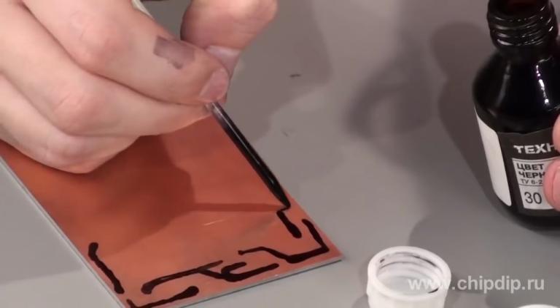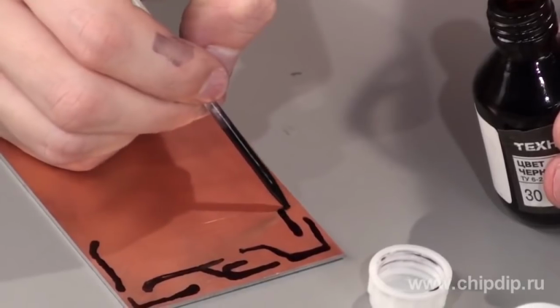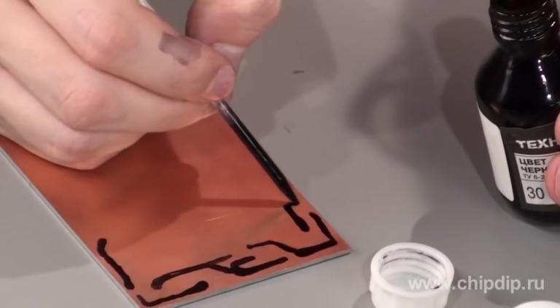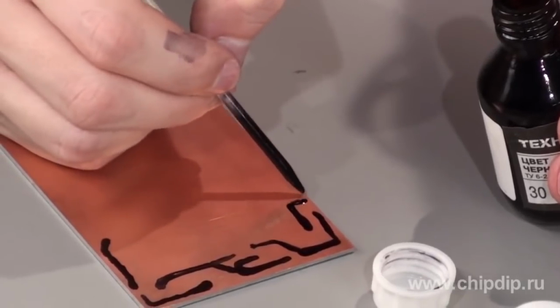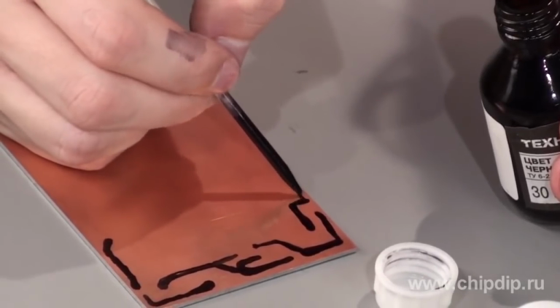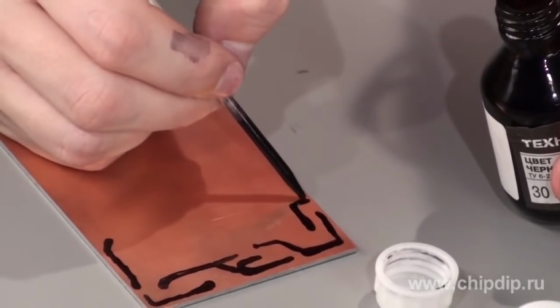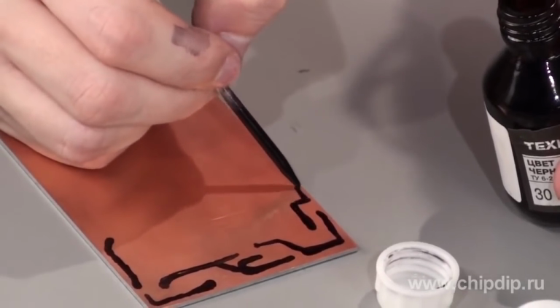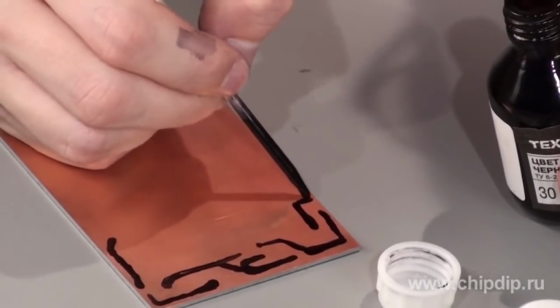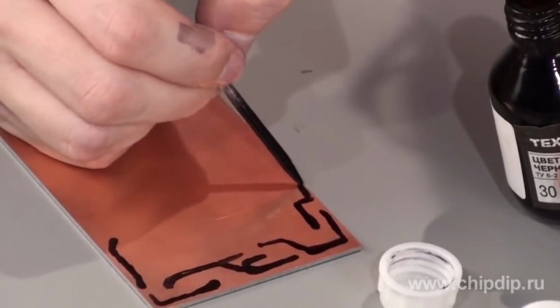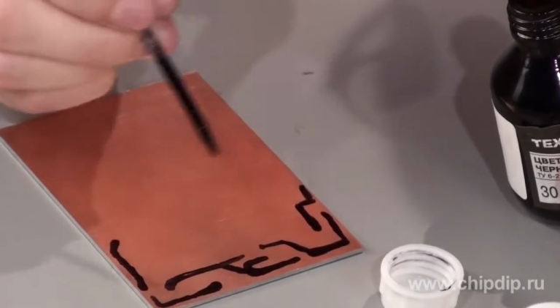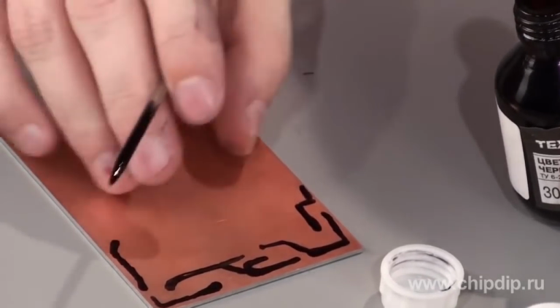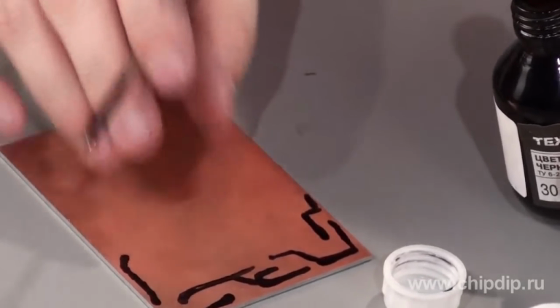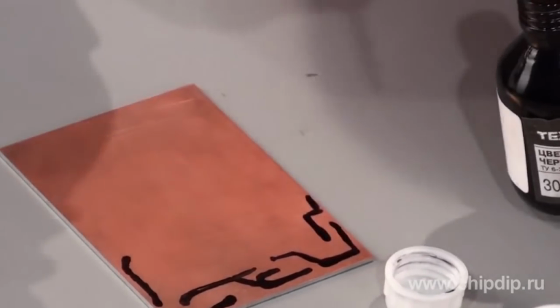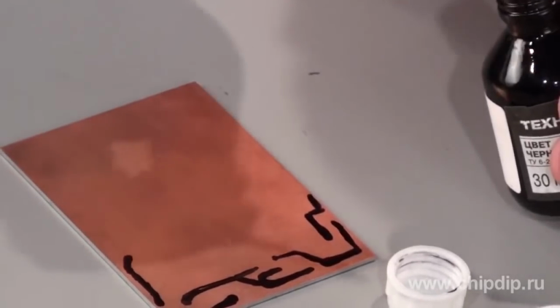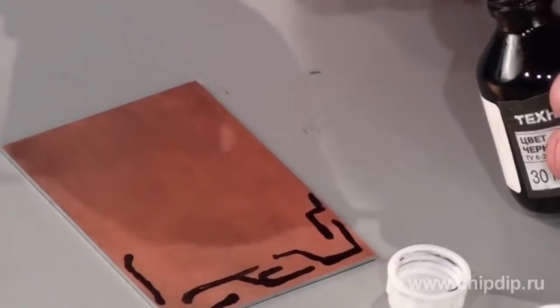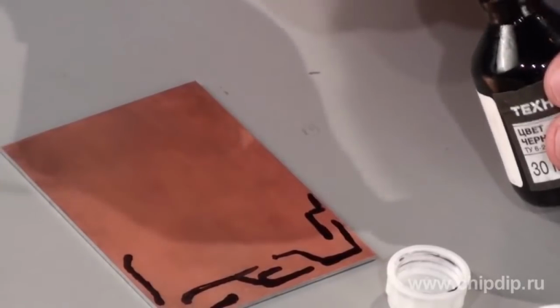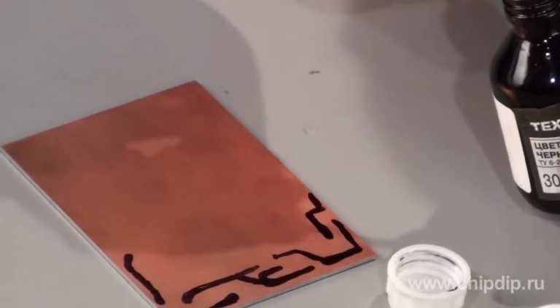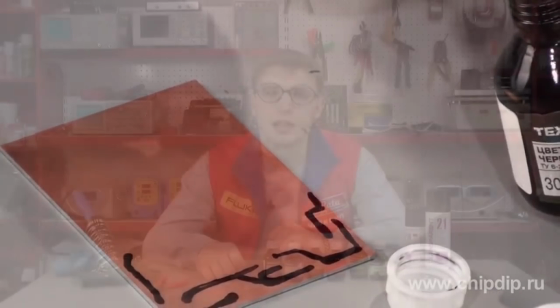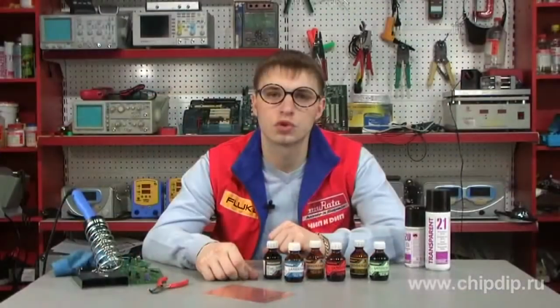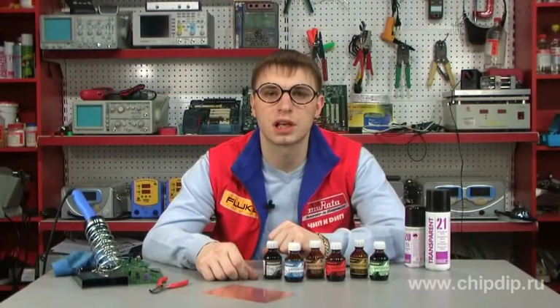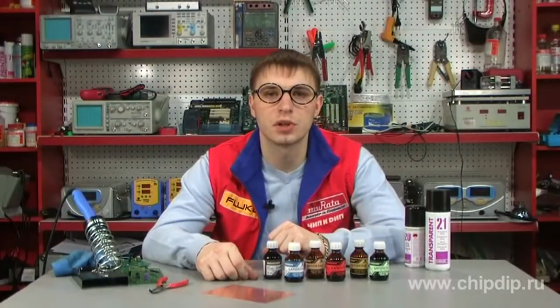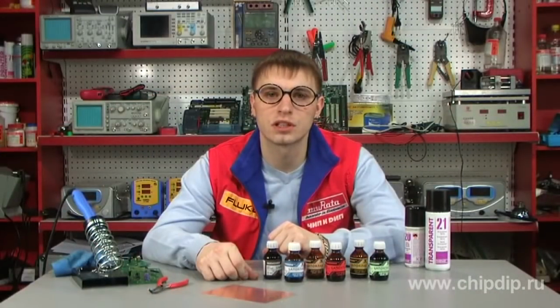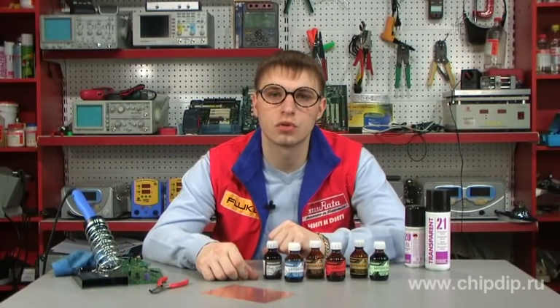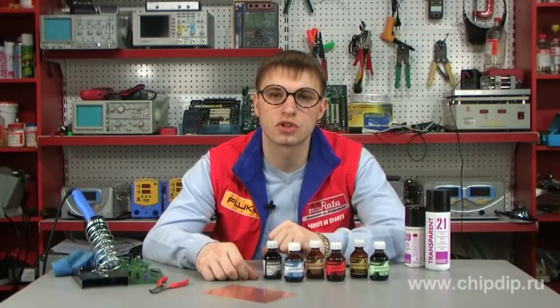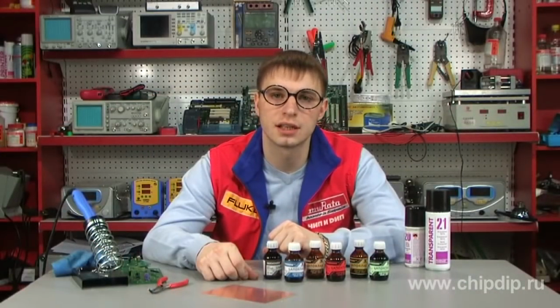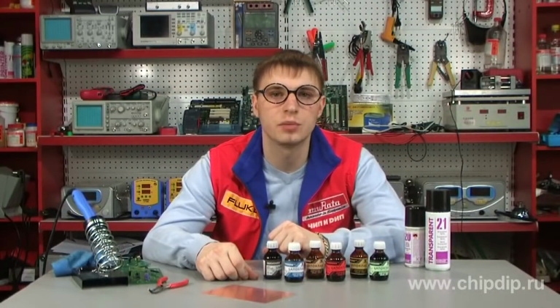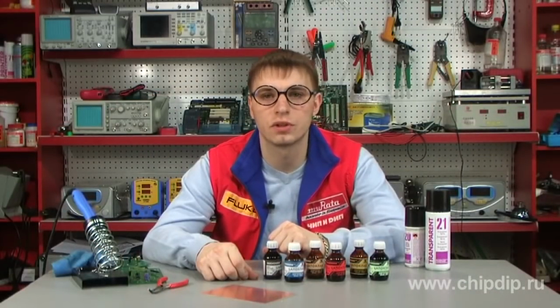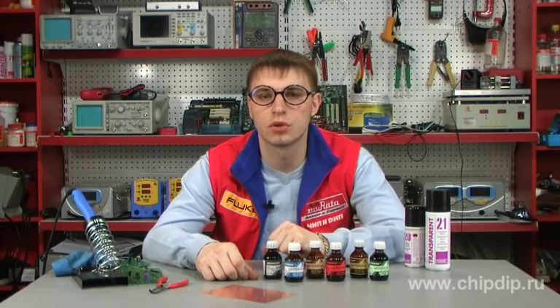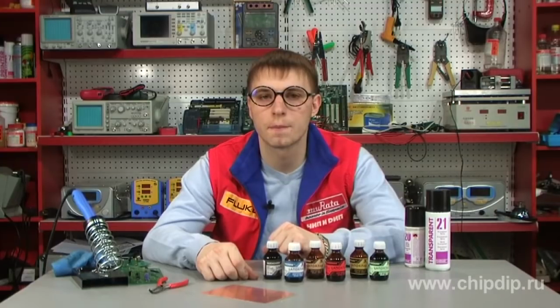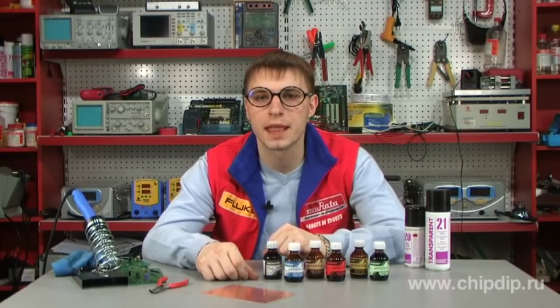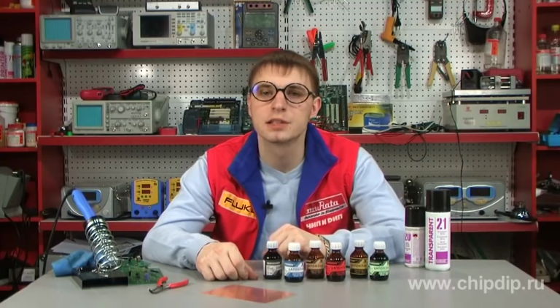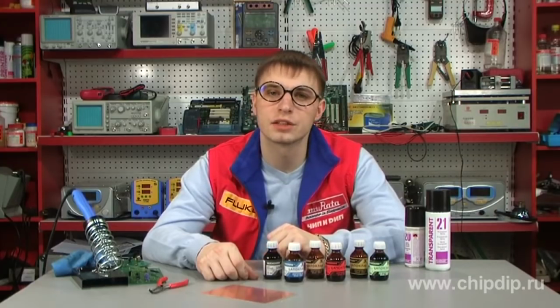You just need to make the drawing of tracks you need with a varnish on a foil glass fiber plastic. It is better to use a syringe with a needle to do it. Then you need to etch the board in a solution of ferric chloride or ammonium persulfate.